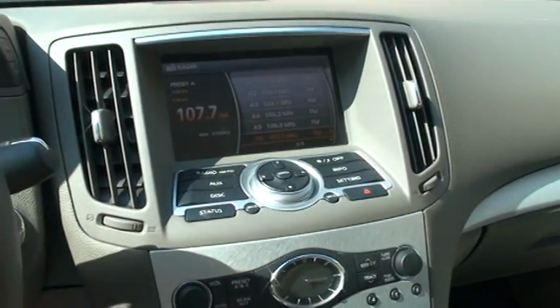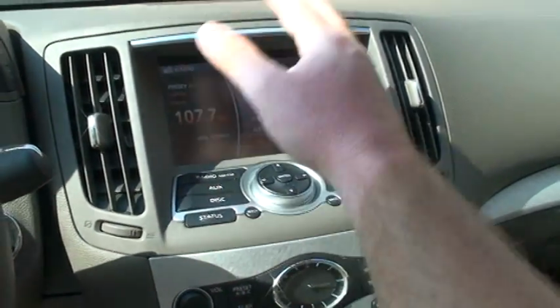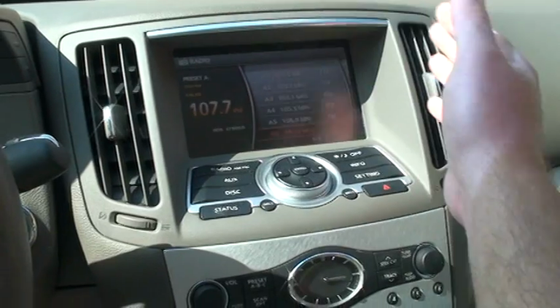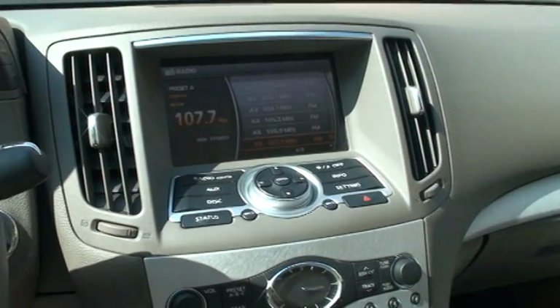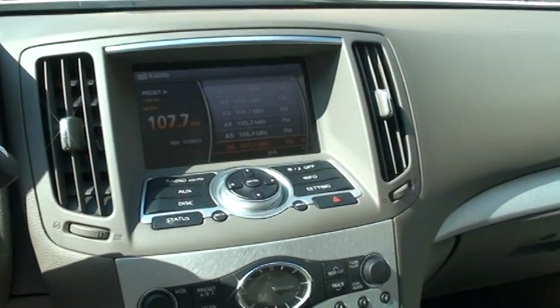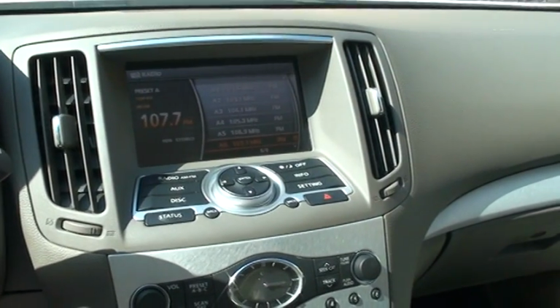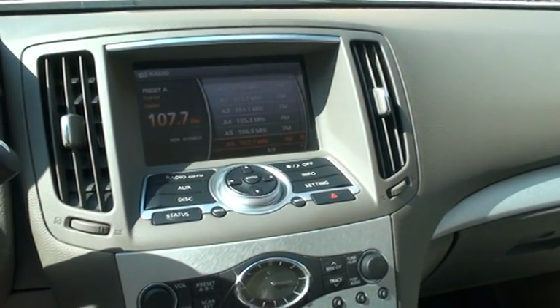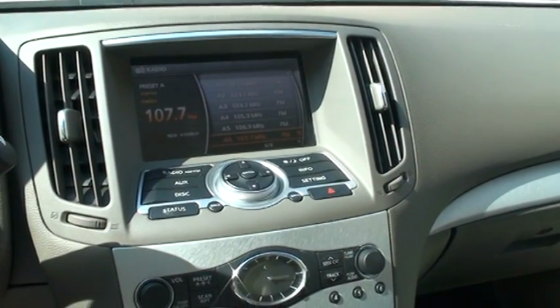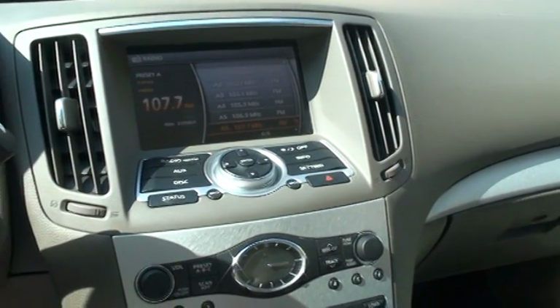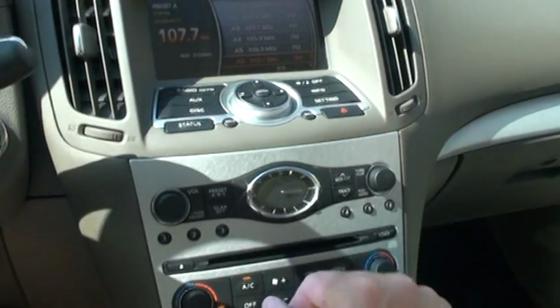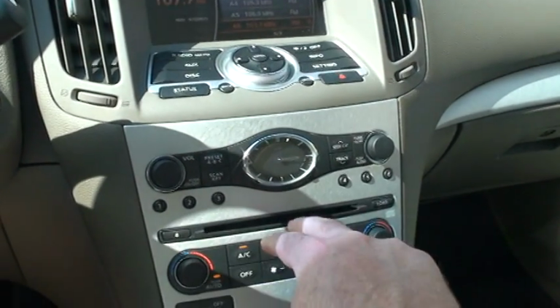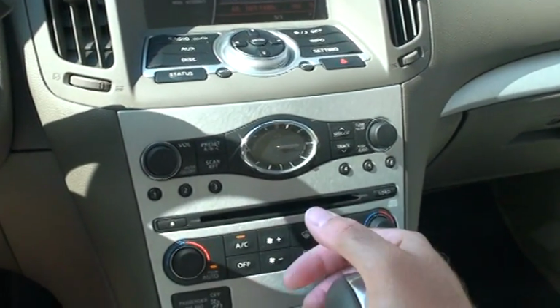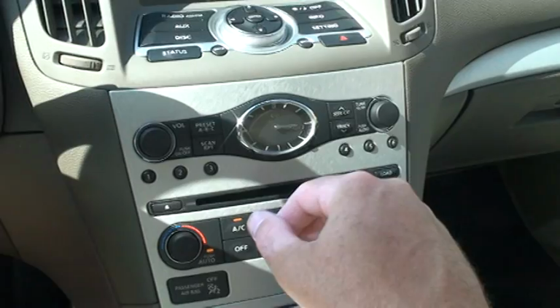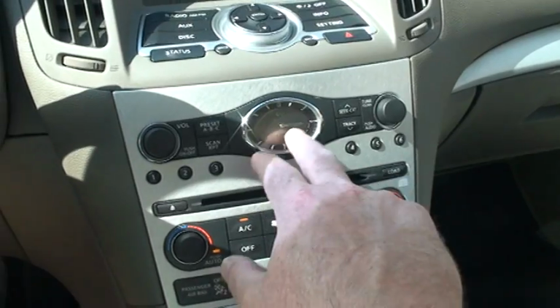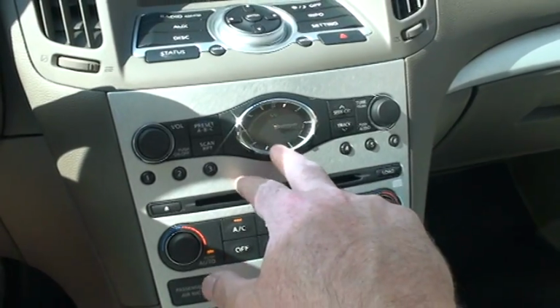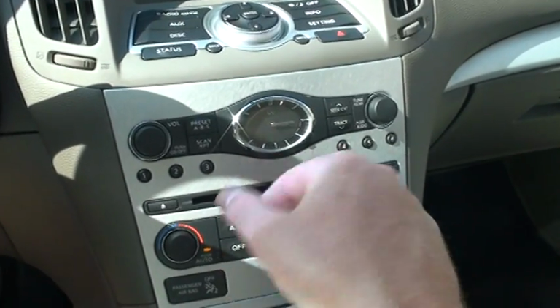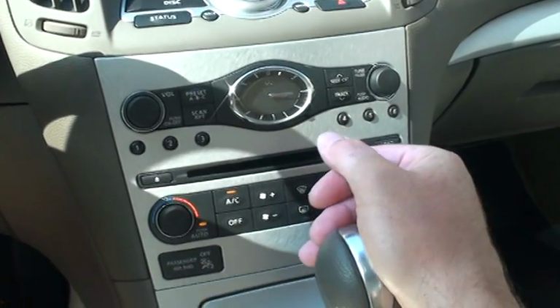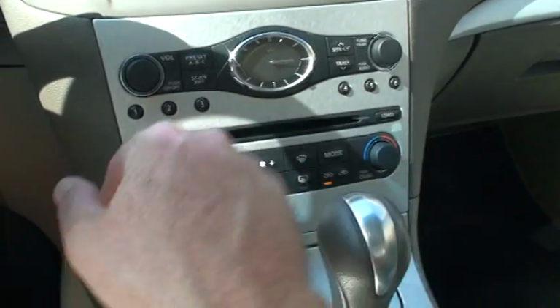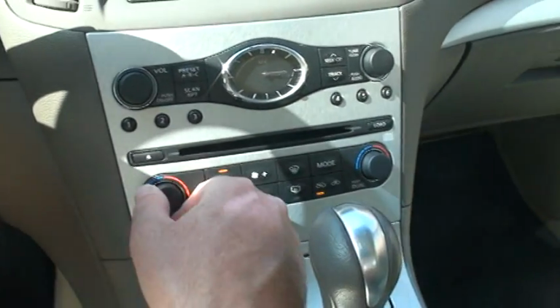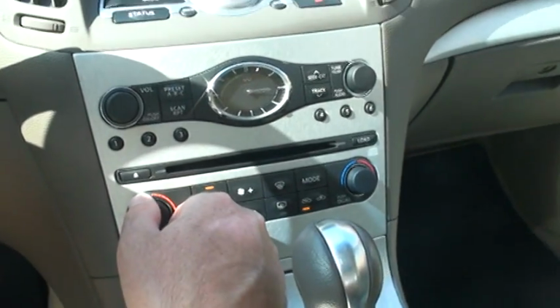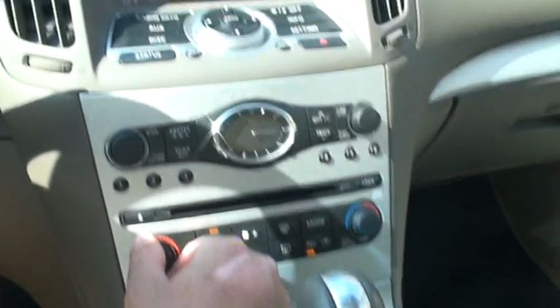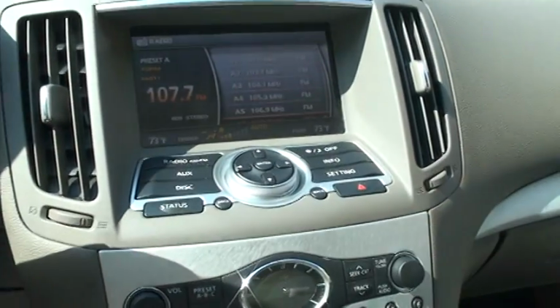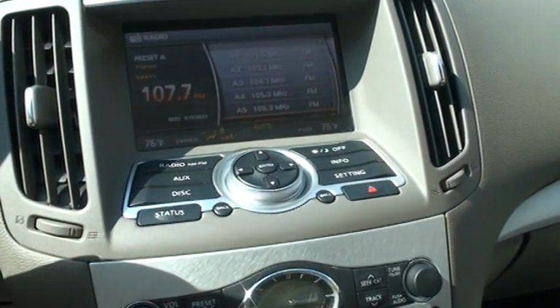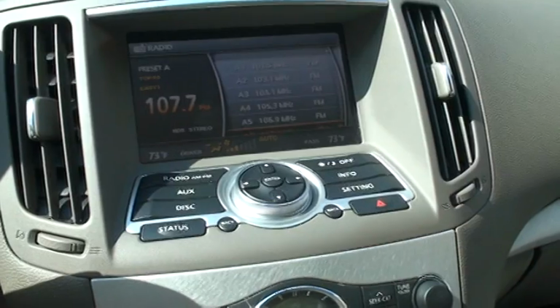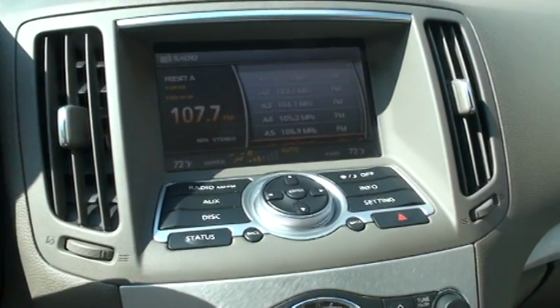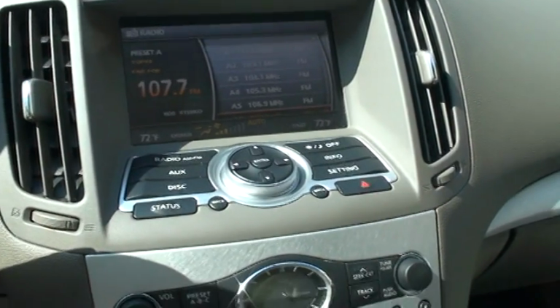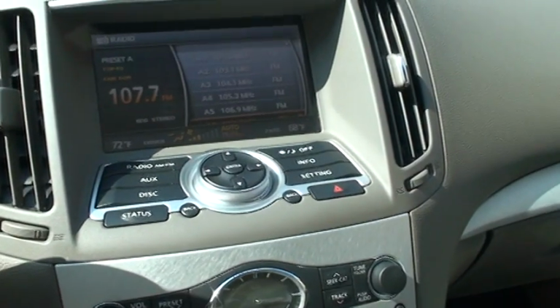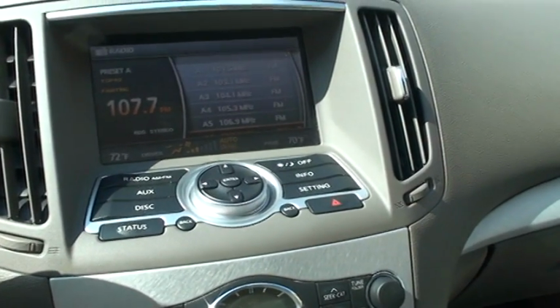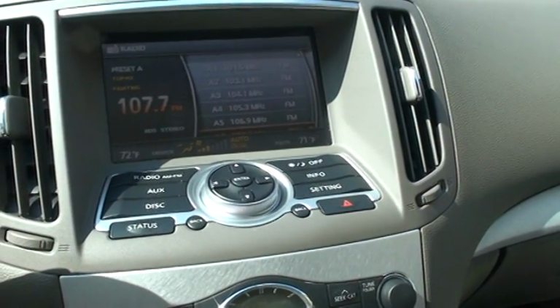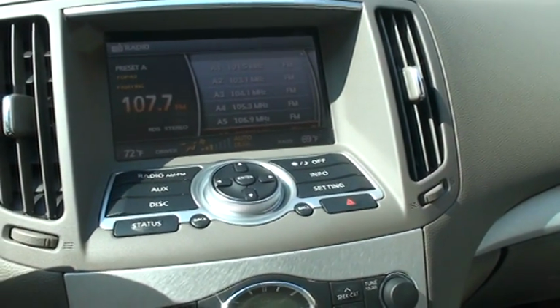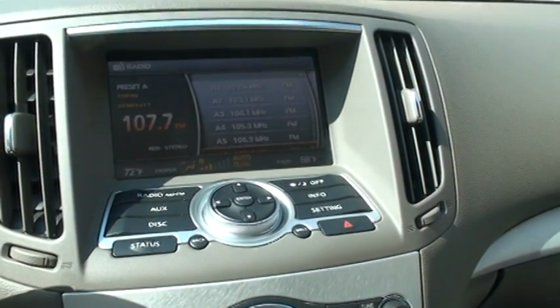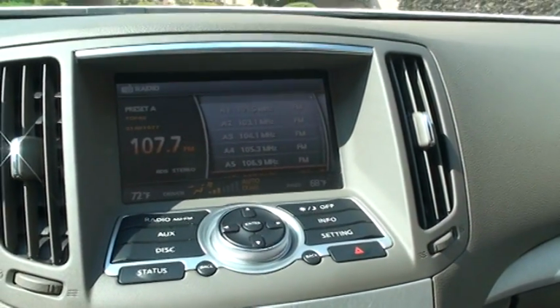There's a nice display here — AM, FM, XM radio, 6-CD changer. Got the nice analog clock. Dual climate control — you can adjust driver and passenger to their own temperature.